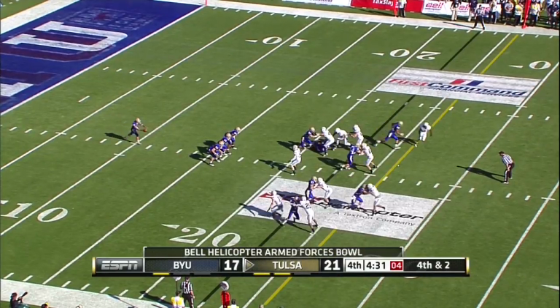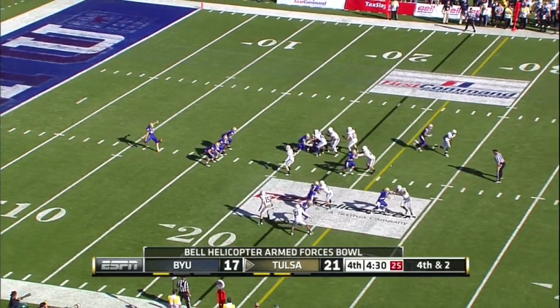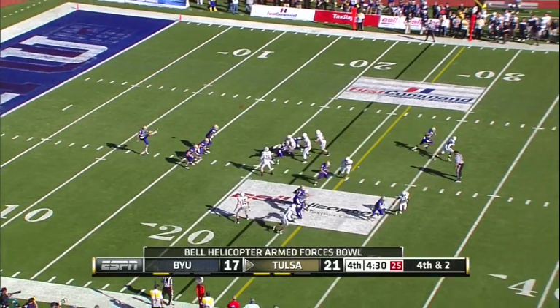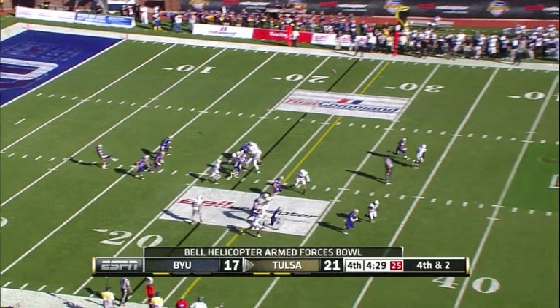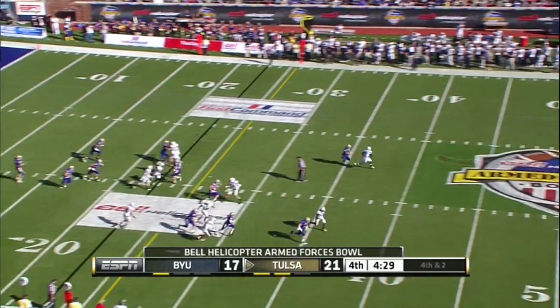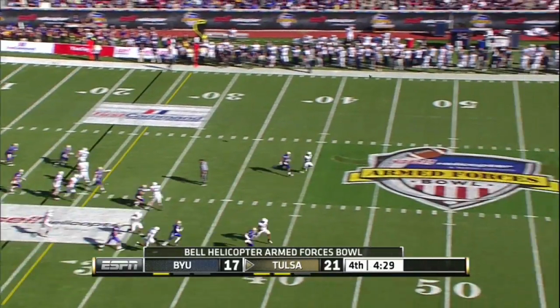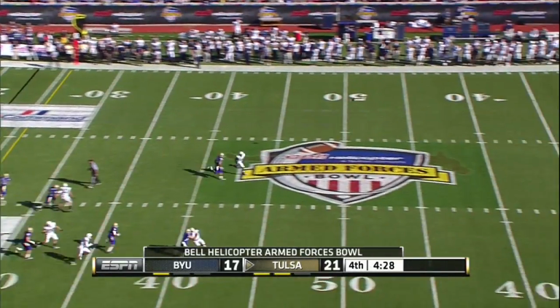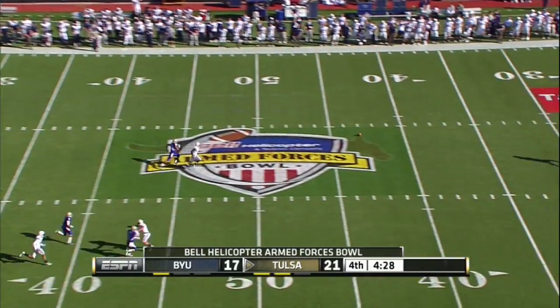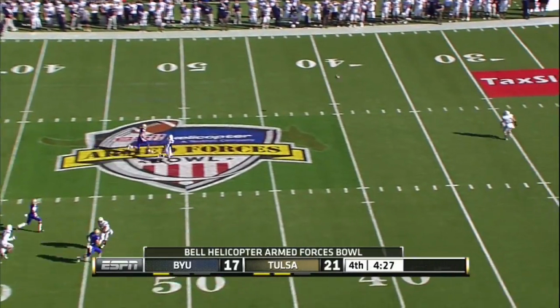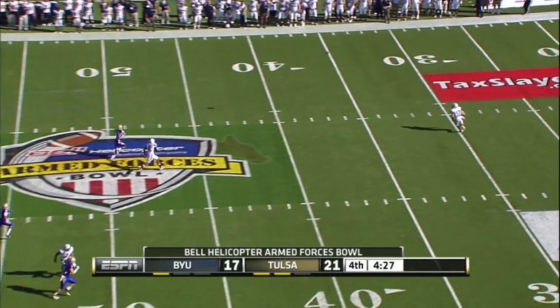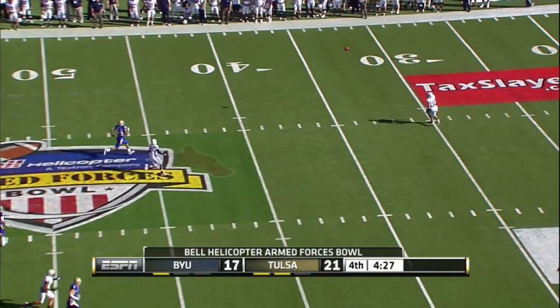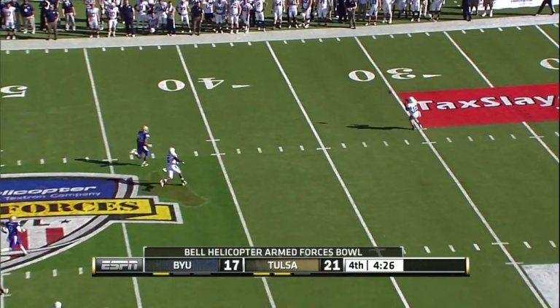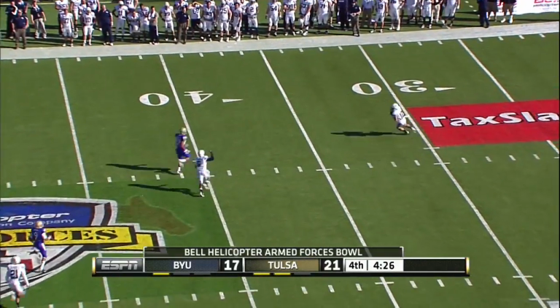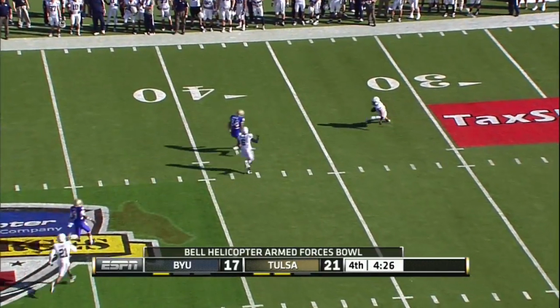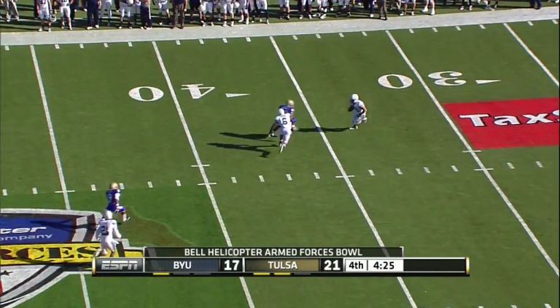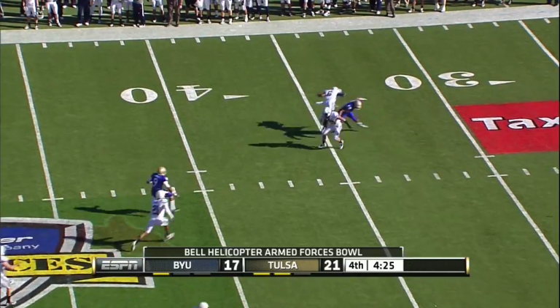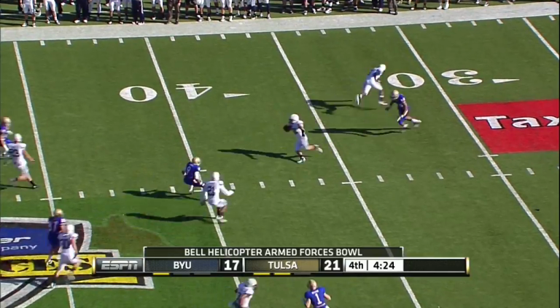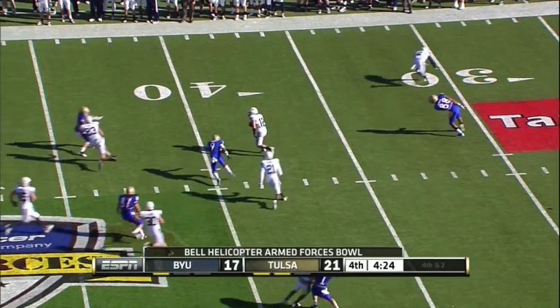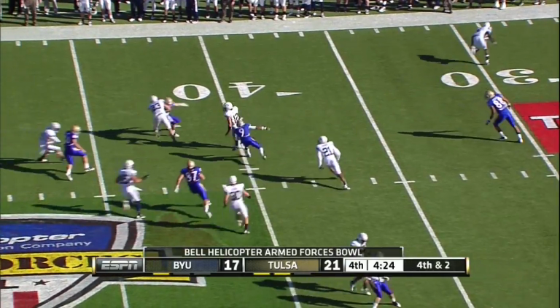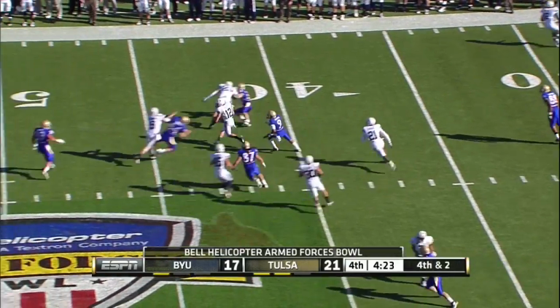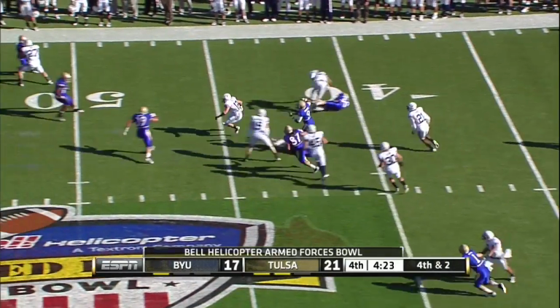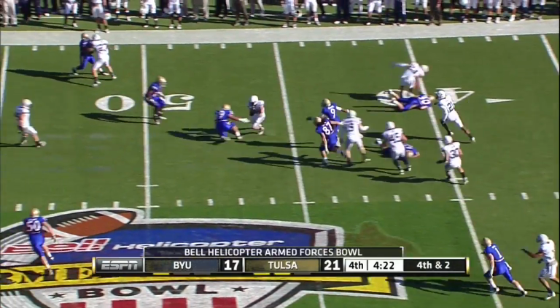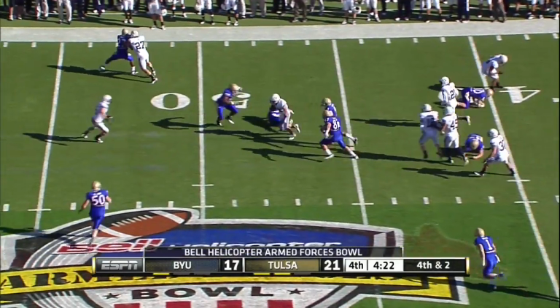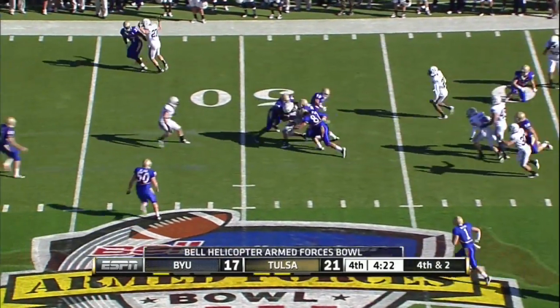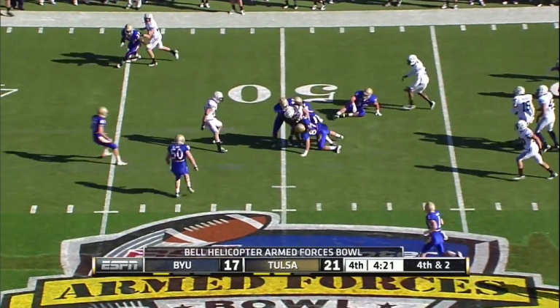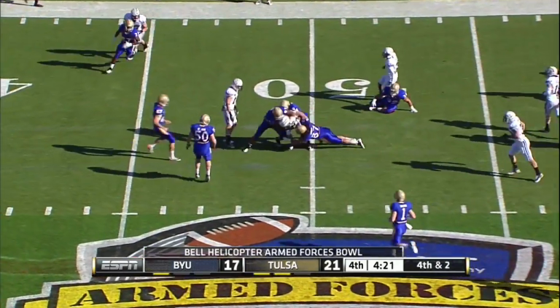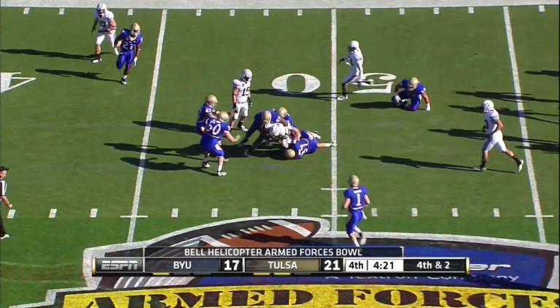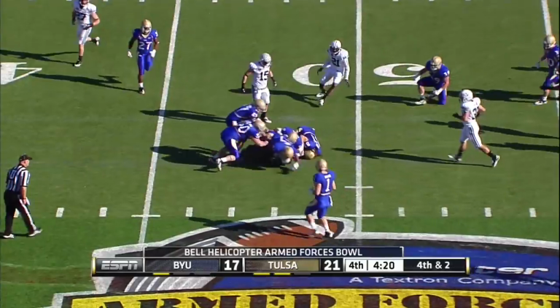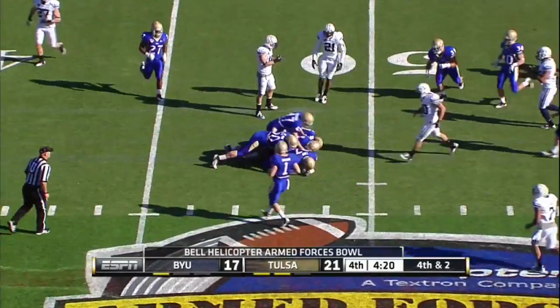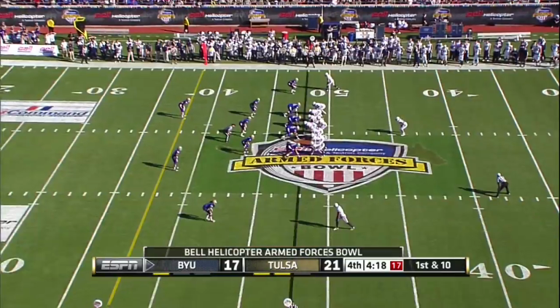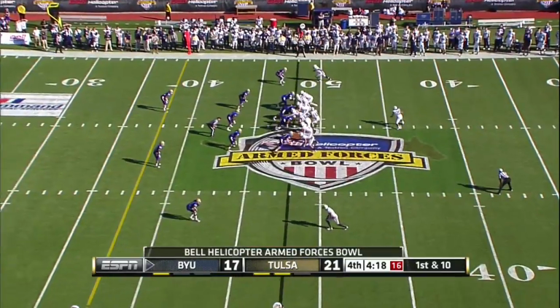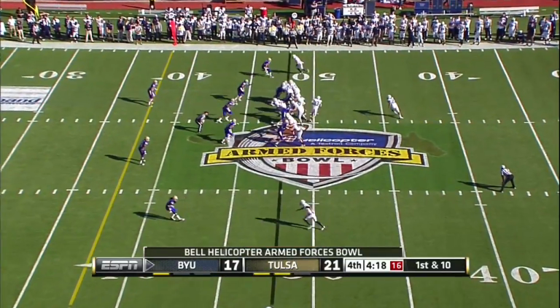J.D. Fossliff back to return the punt. Boyd — end over end, line drive kick. Fossliff has some time to return it — Fossliff to midfield and to Tulsa. Taylor's comeback.